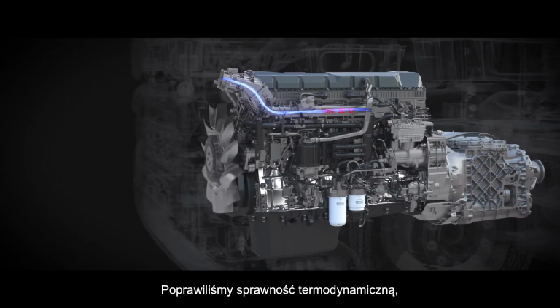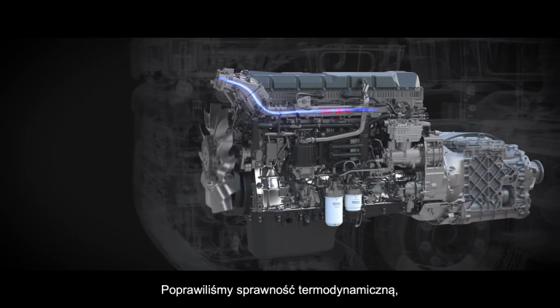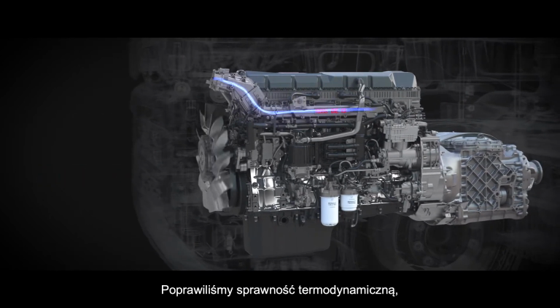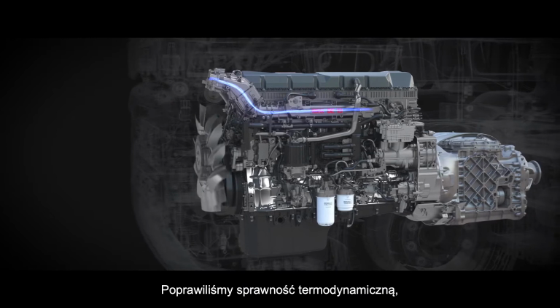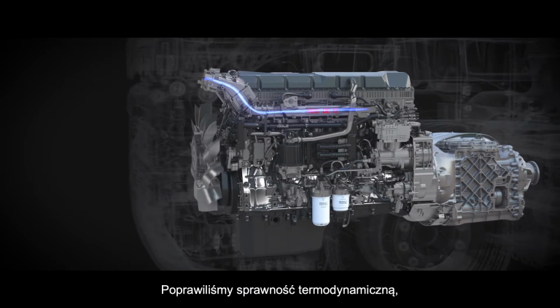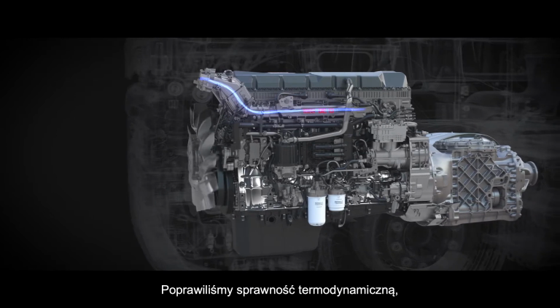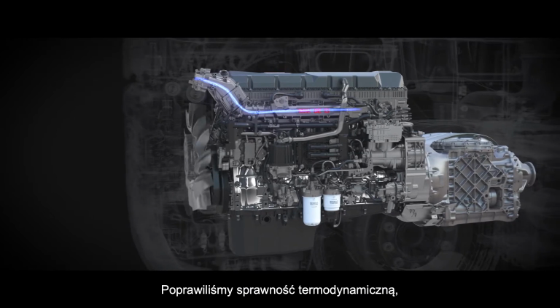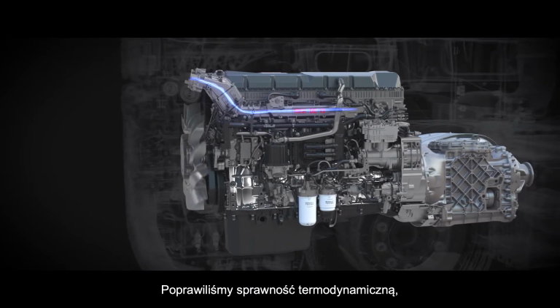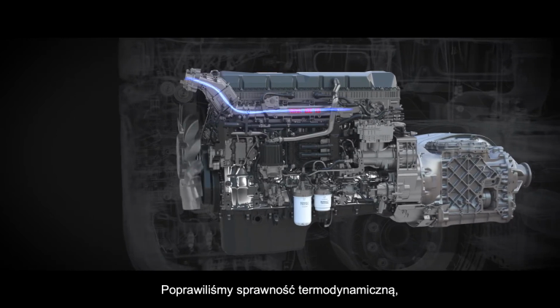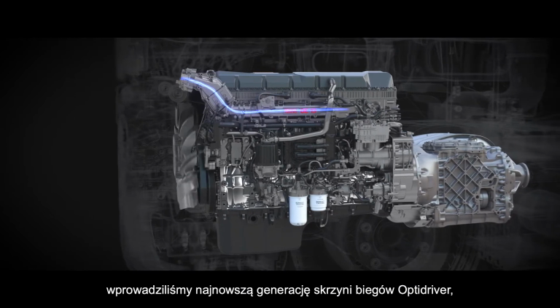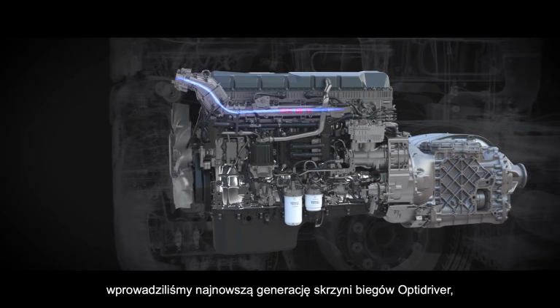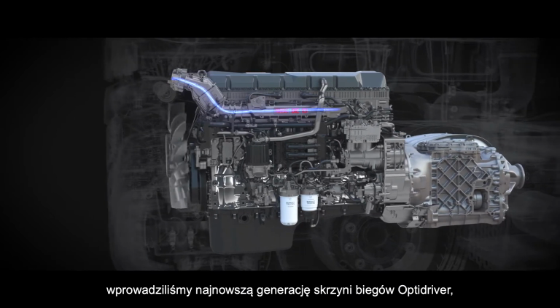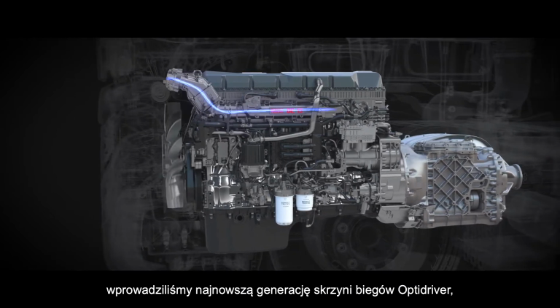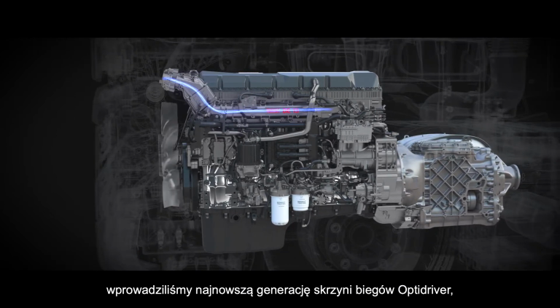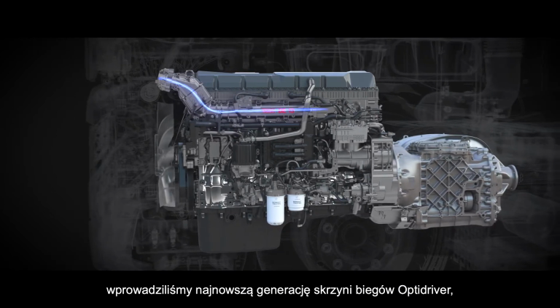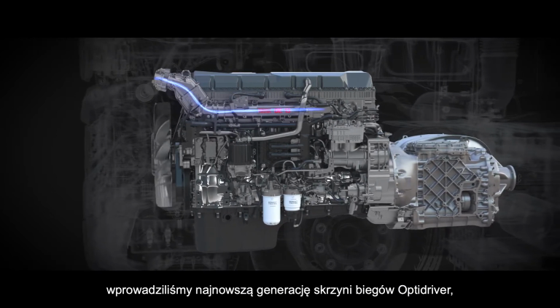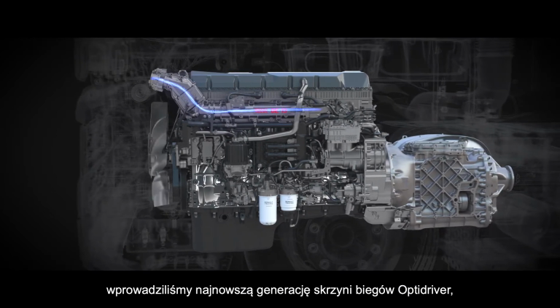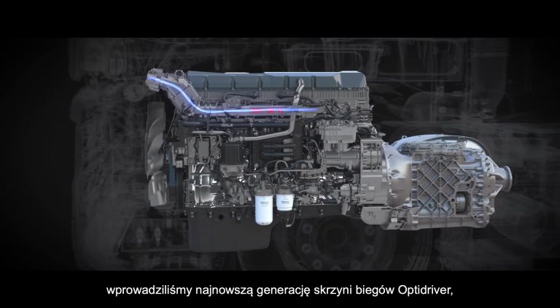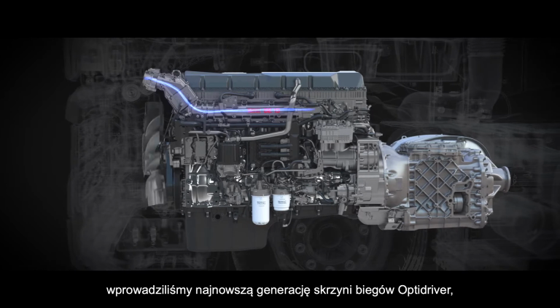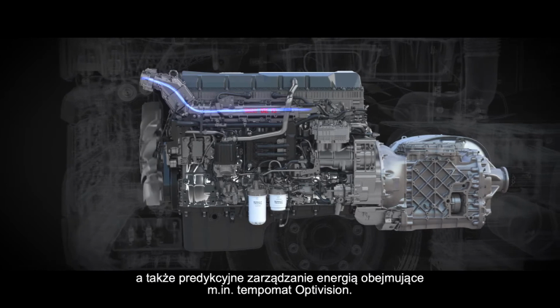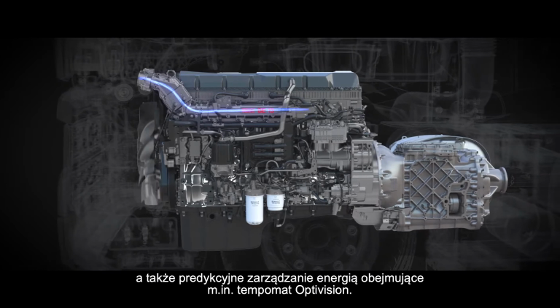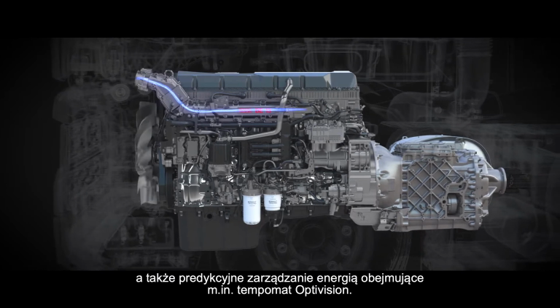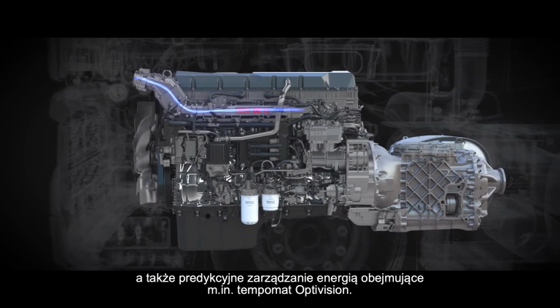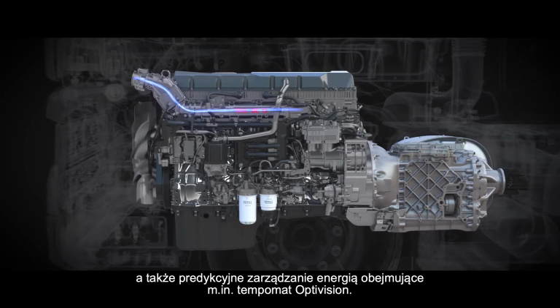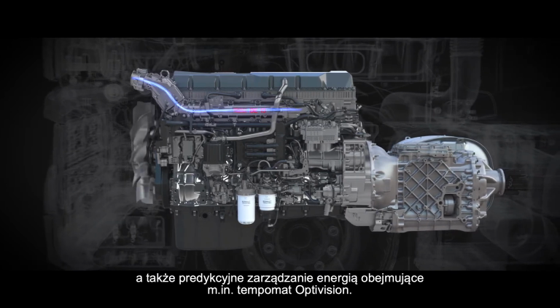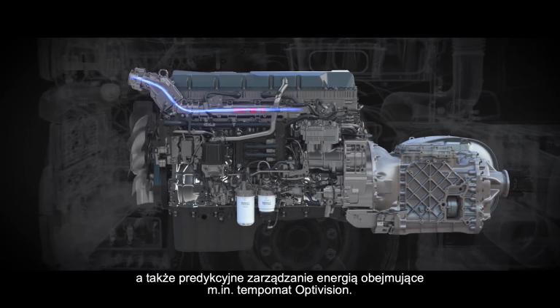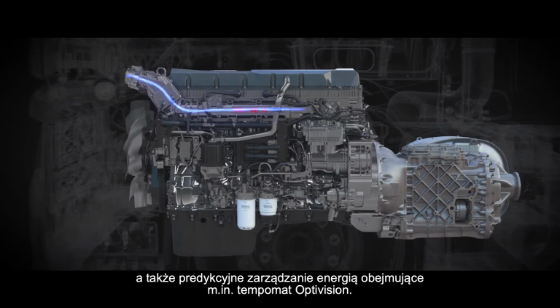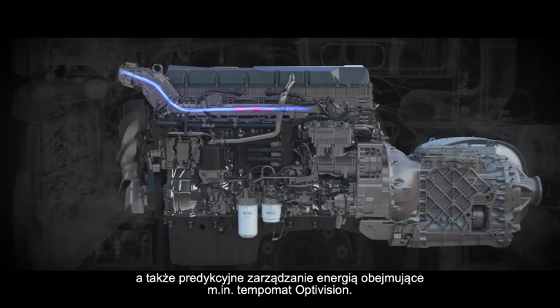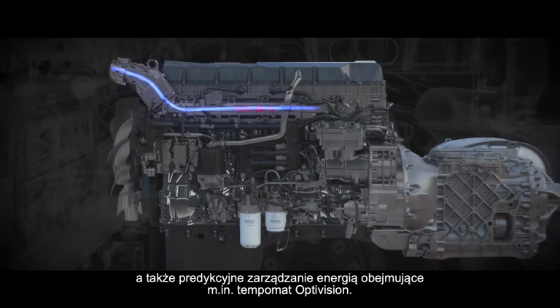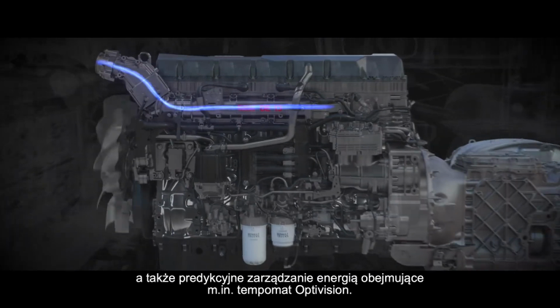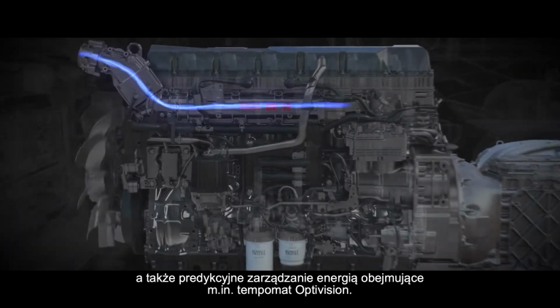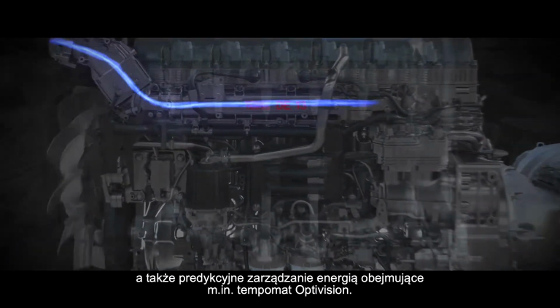We have improved the thermodynamic efficiency, the driveline with our latest OptiDriver generation, but also the predictive energy management, including OptiVision.